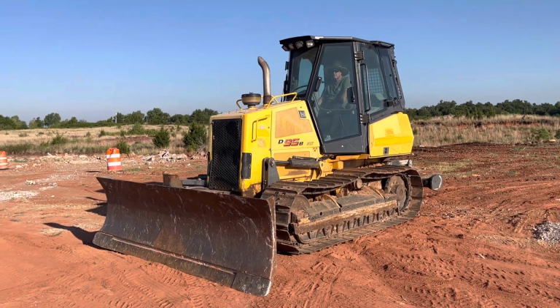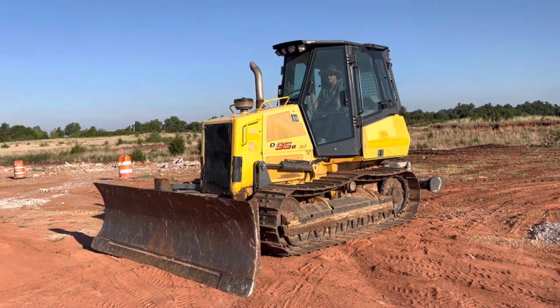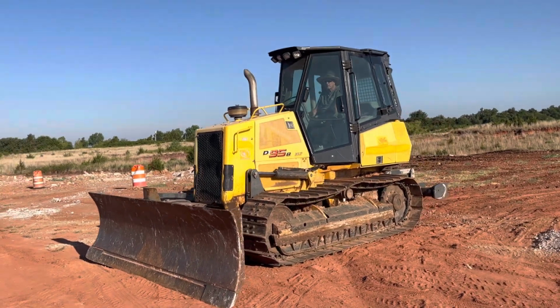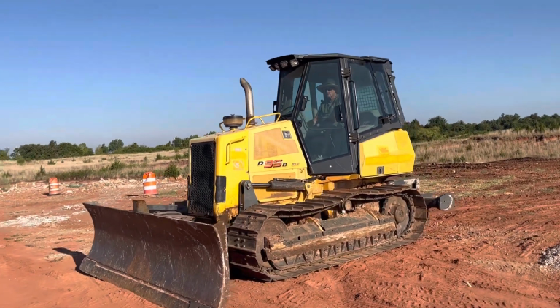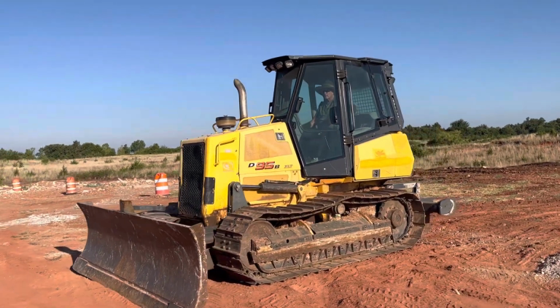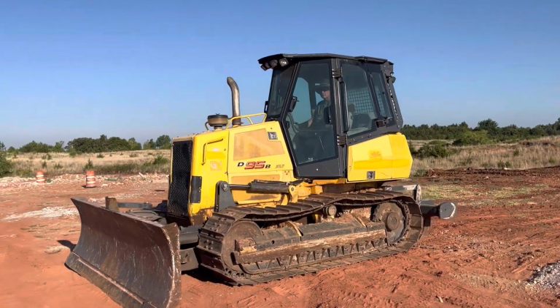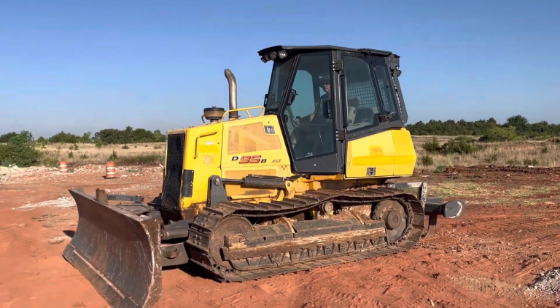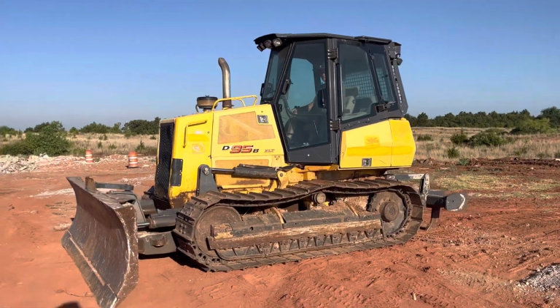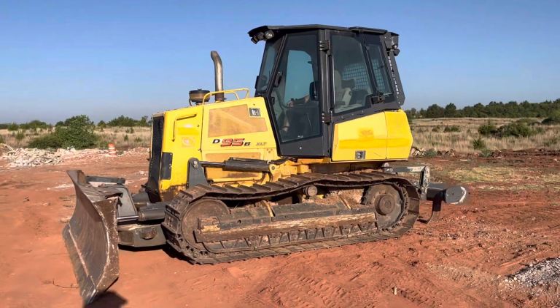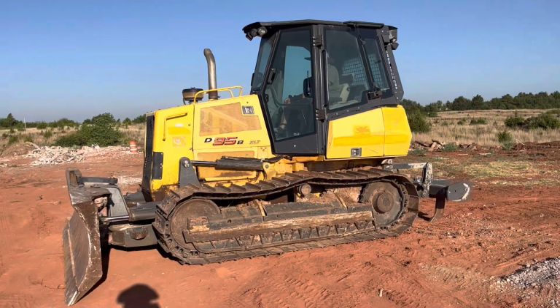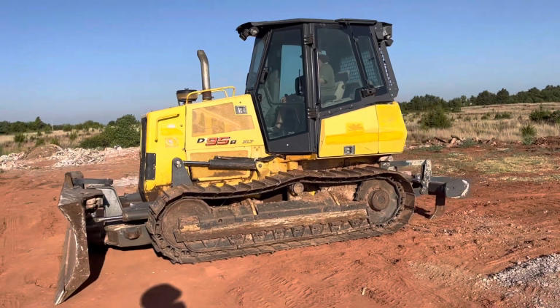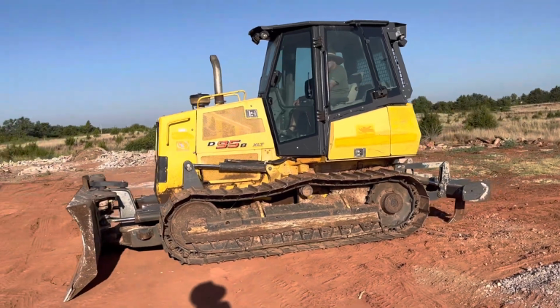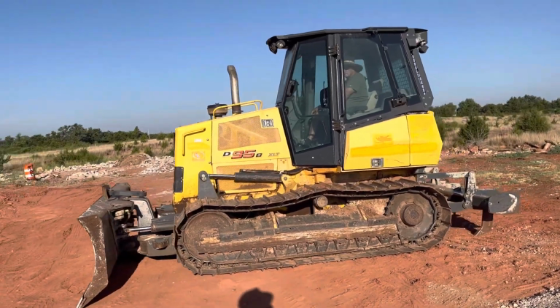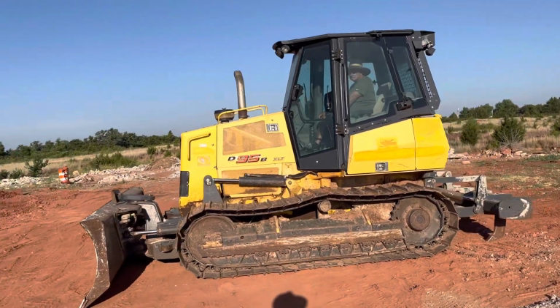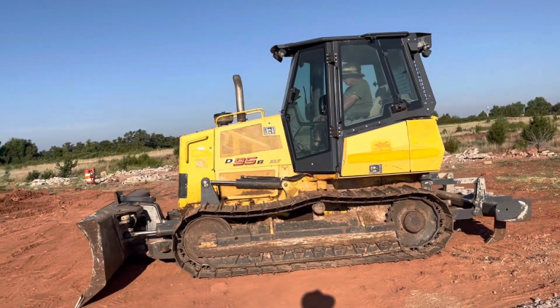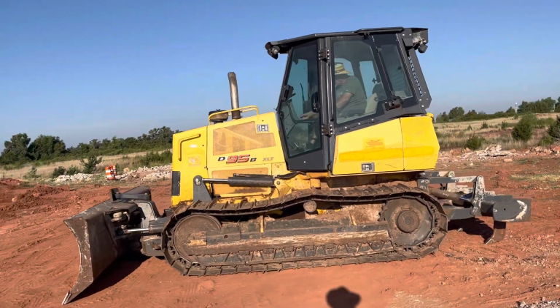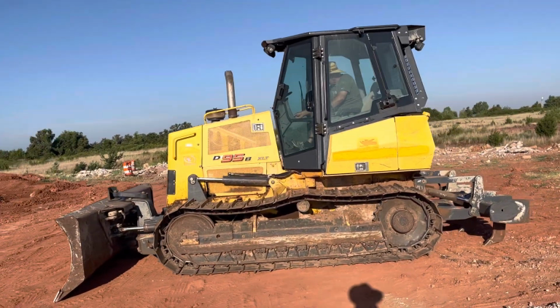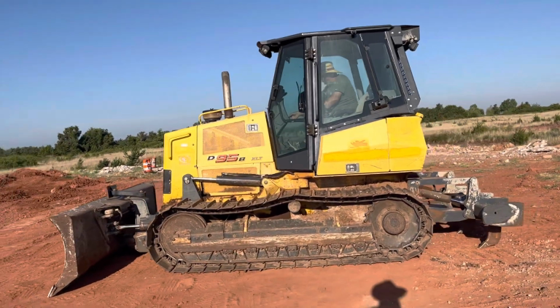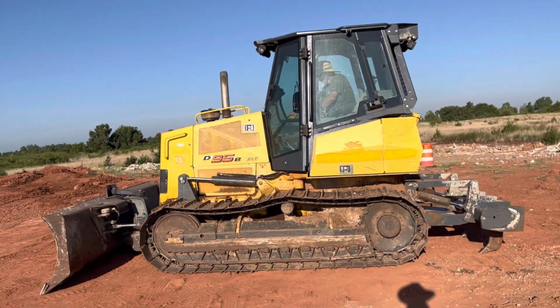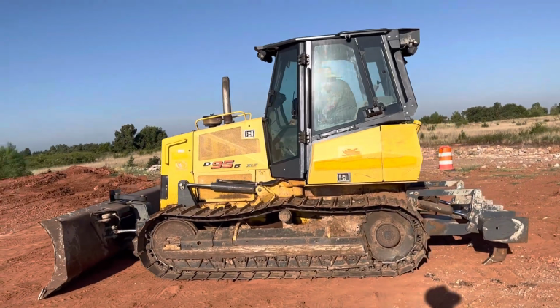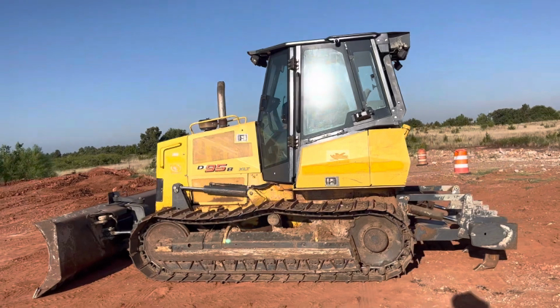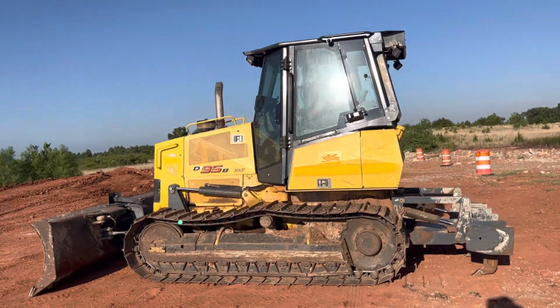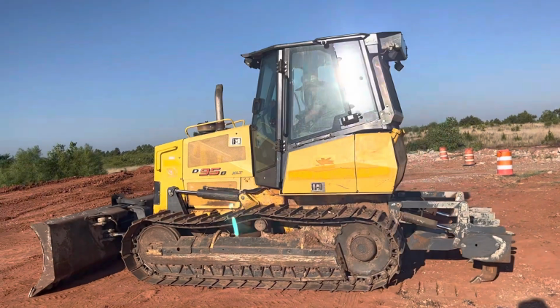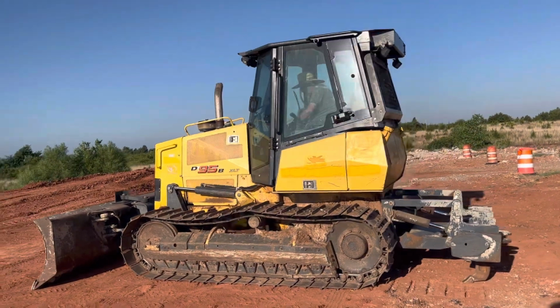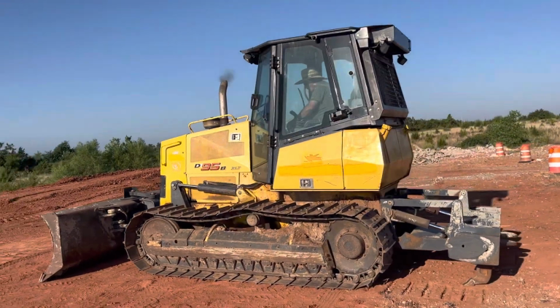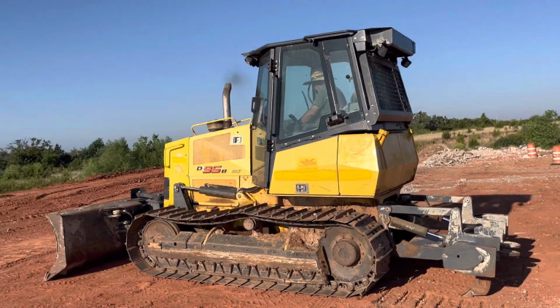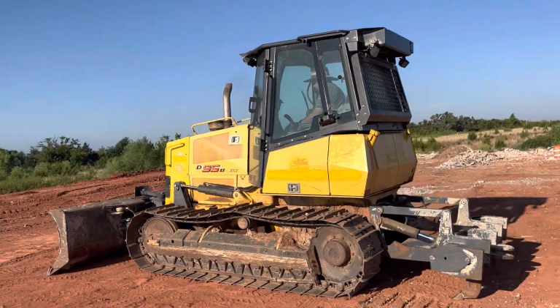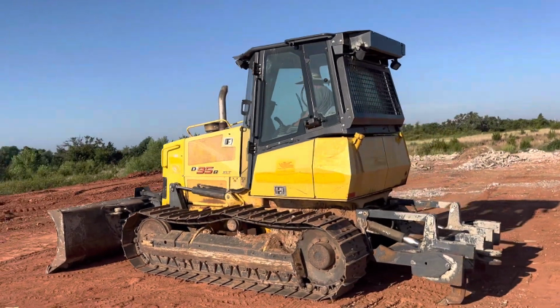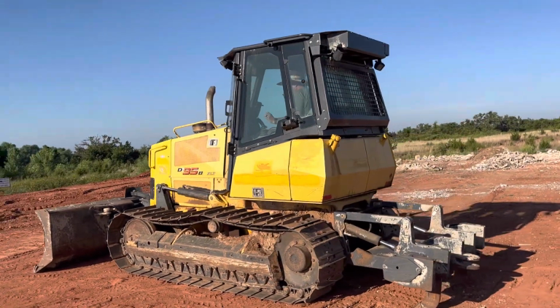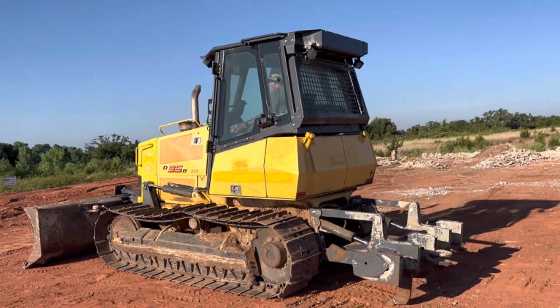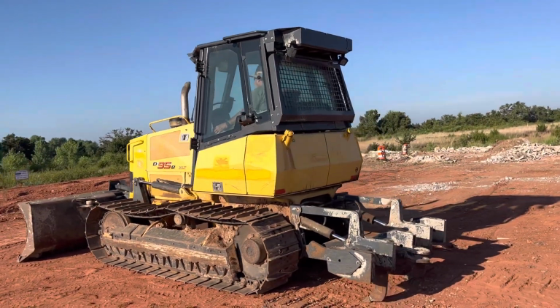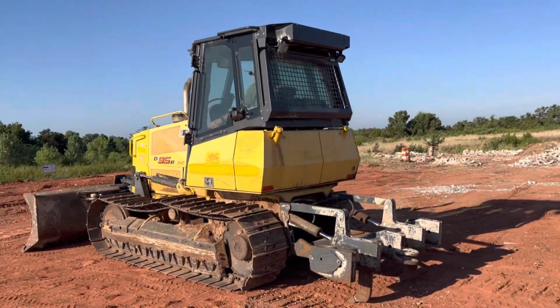i35equipment.com — this is the New Holland D95B XLT bulldozer. You're welcome to come look this unit over for yourself; you can bring your mechanic and operator. It is shown by appointment only, and we are open by appointment only, so please give us a call to get on the calendar.